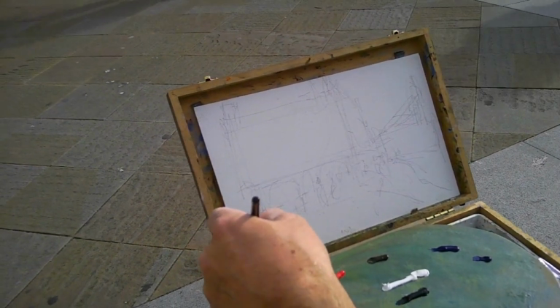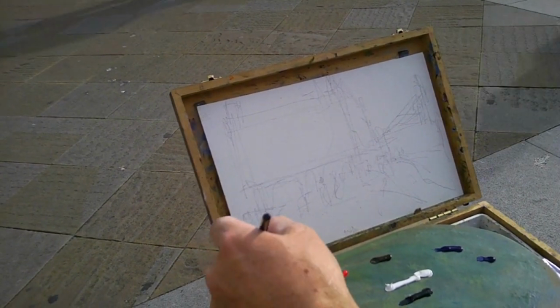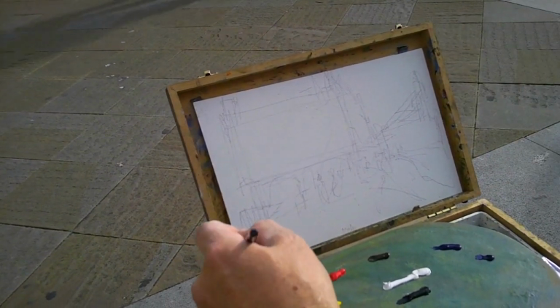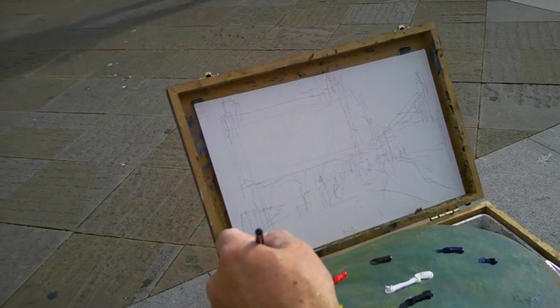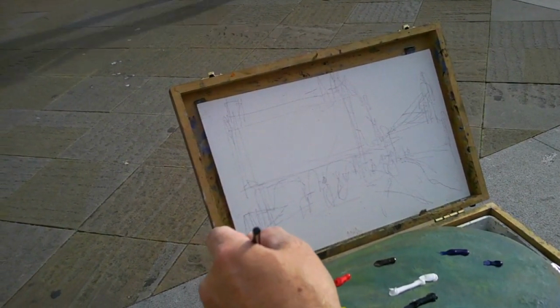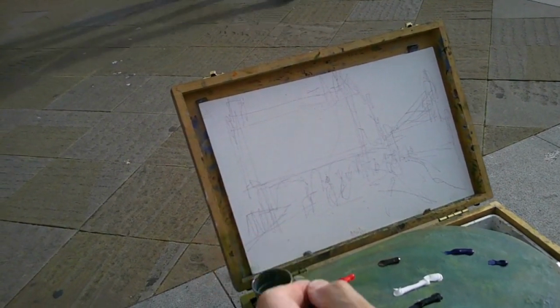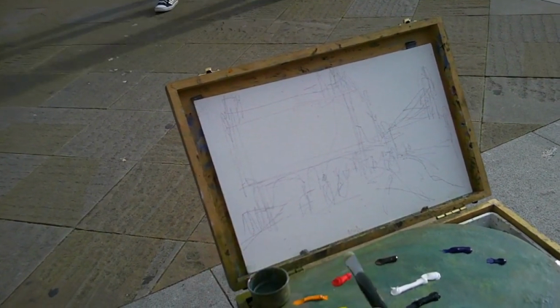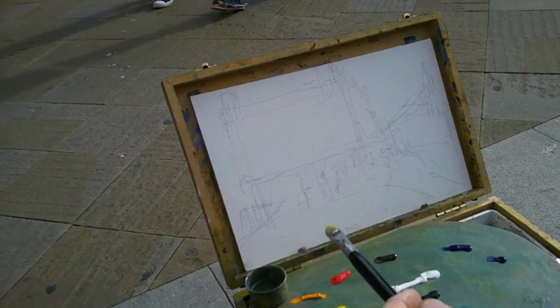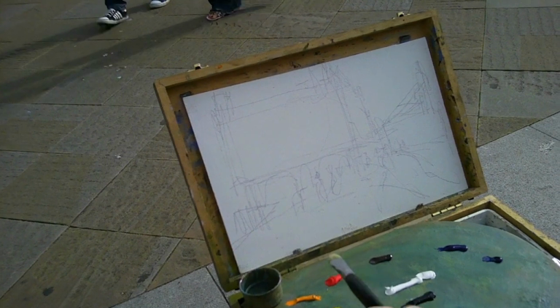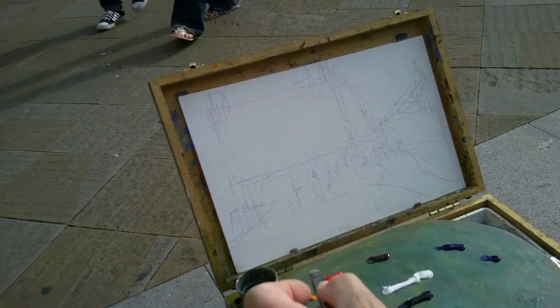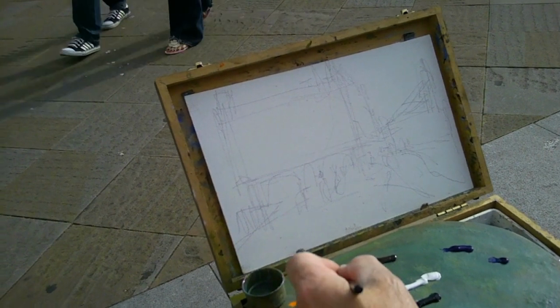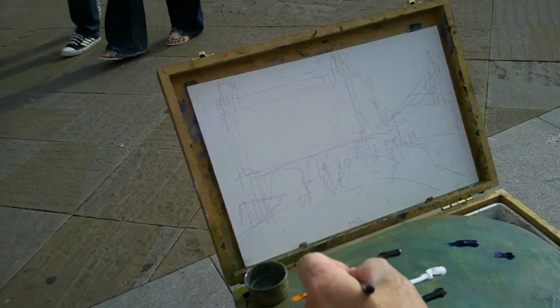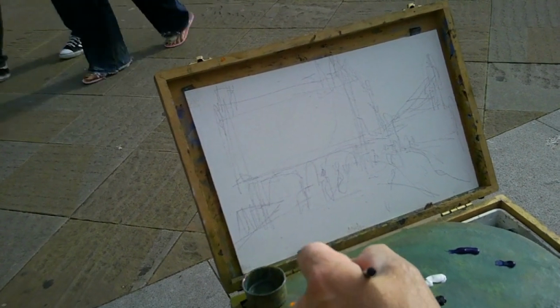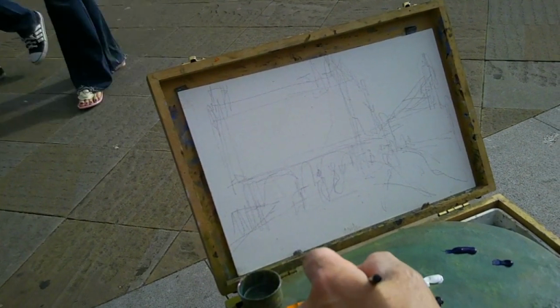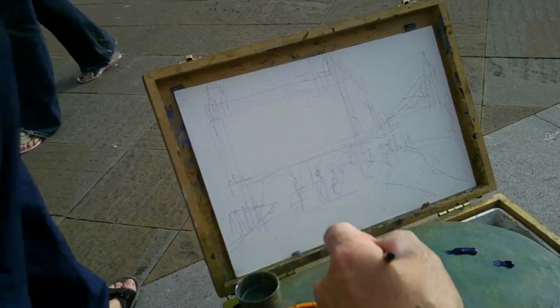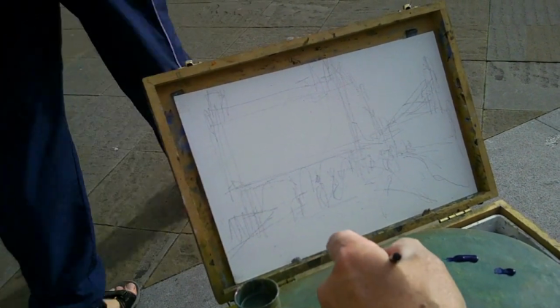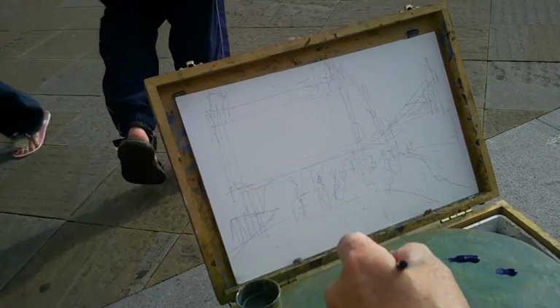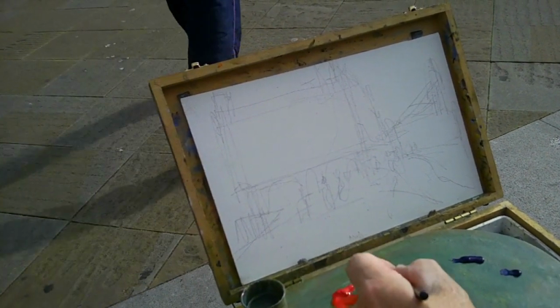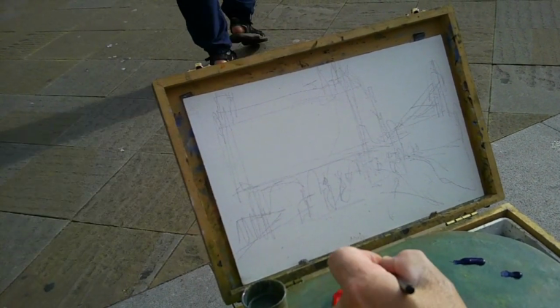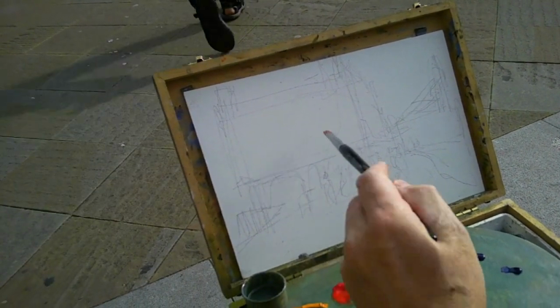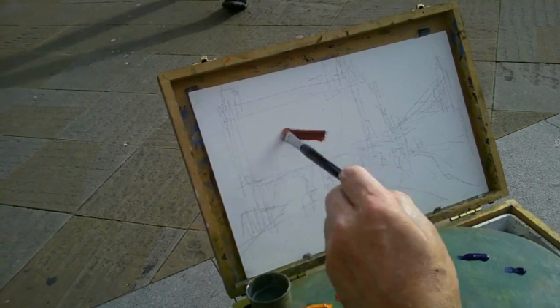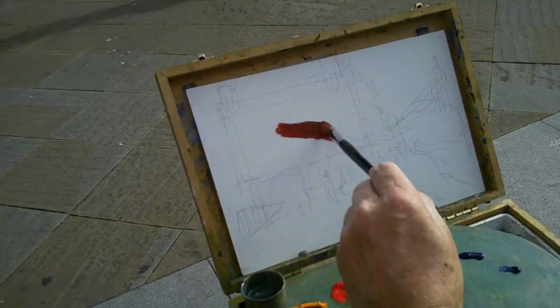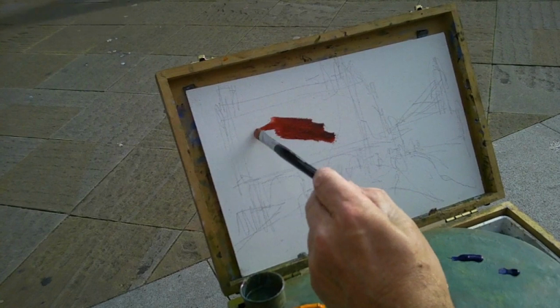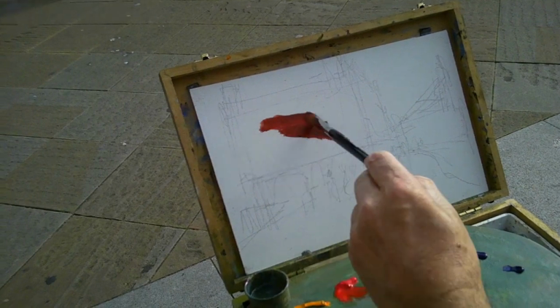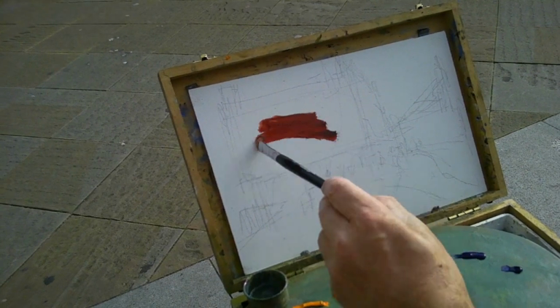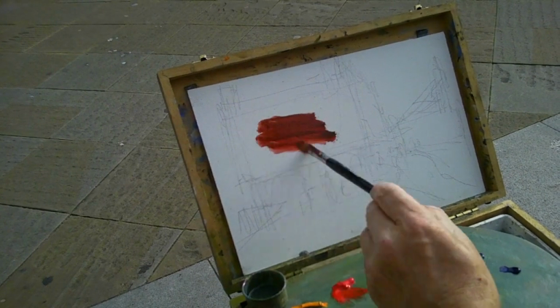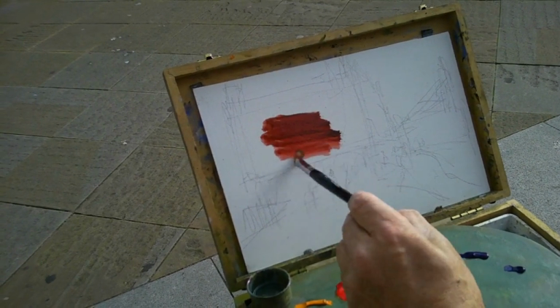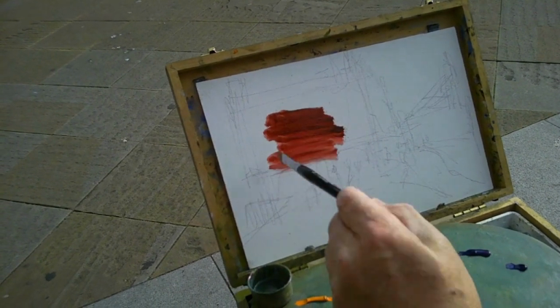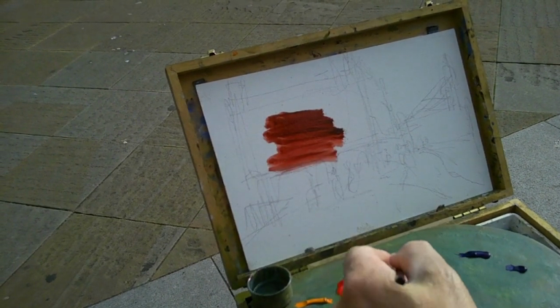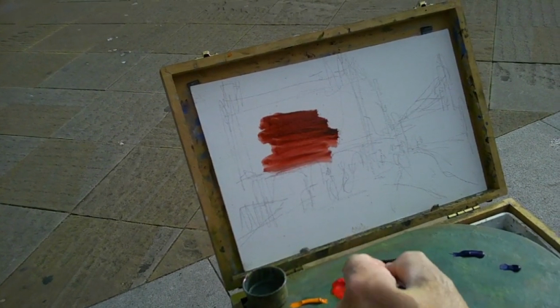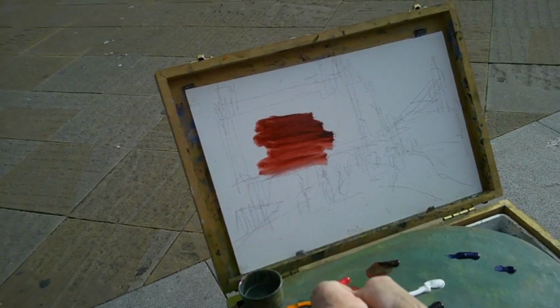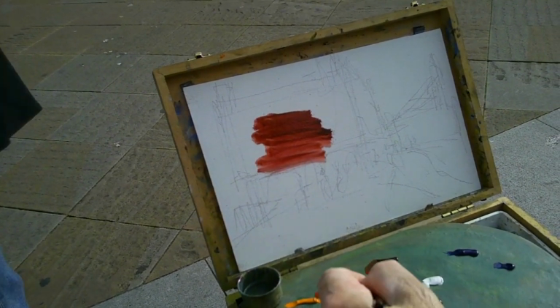What I want to show here, just to show you that I'm doing this live, I'm just going to dive straight in and cover the canvas.